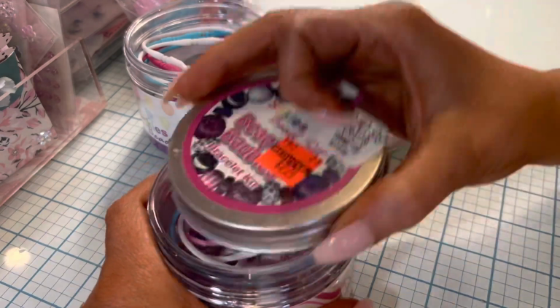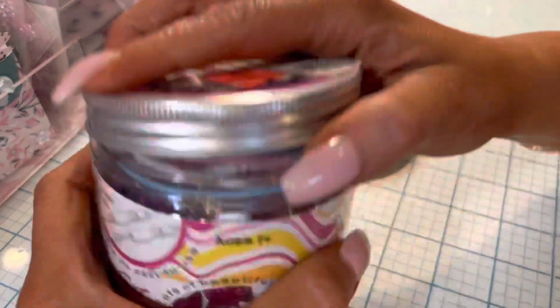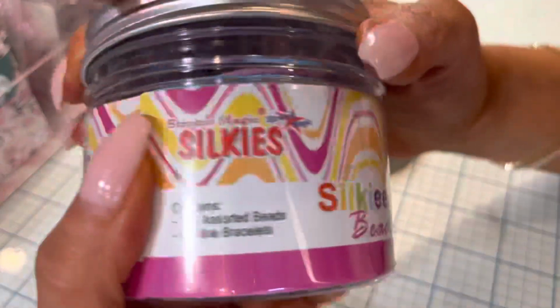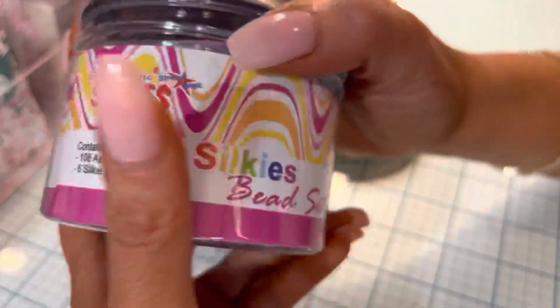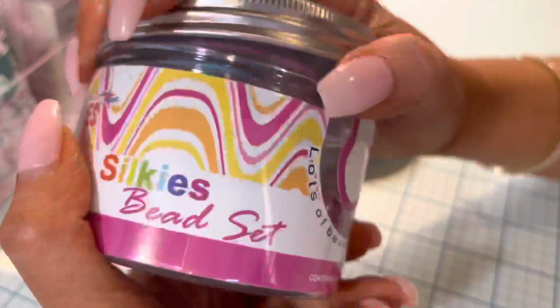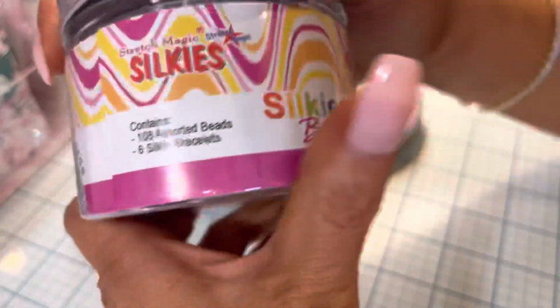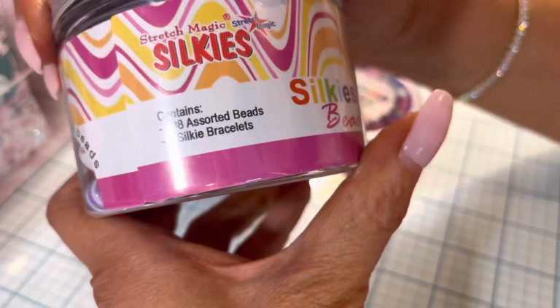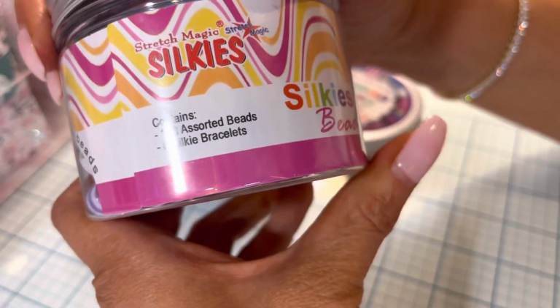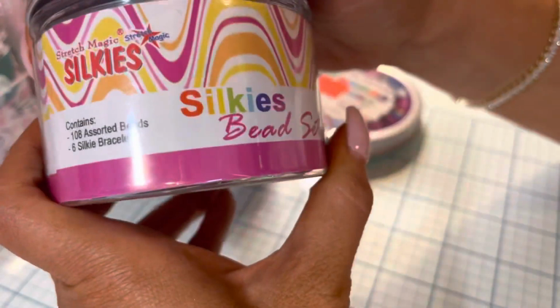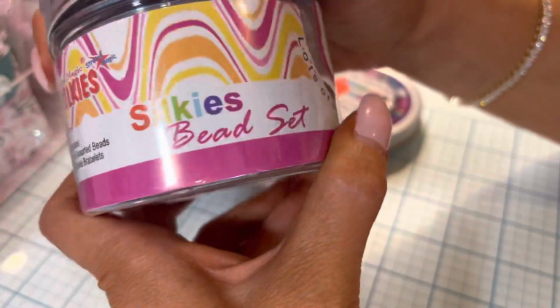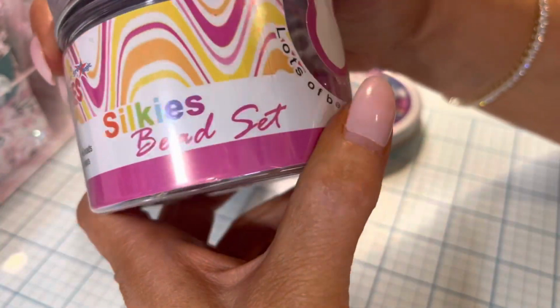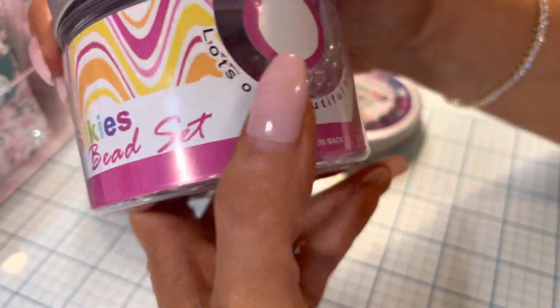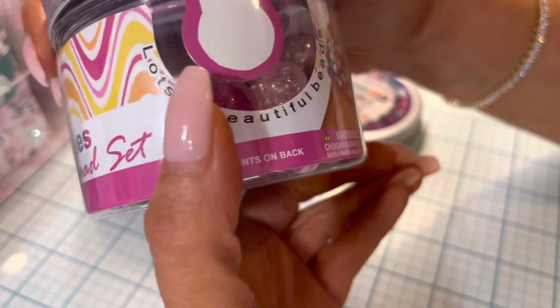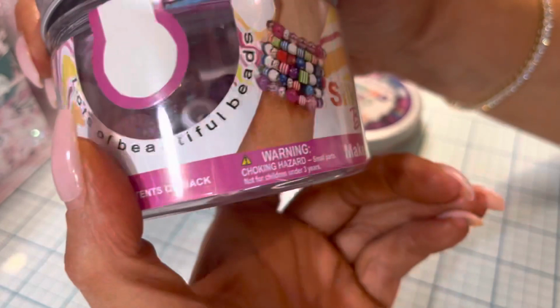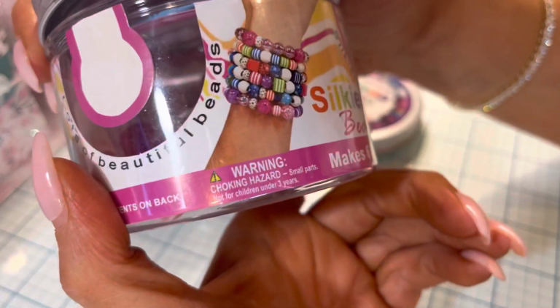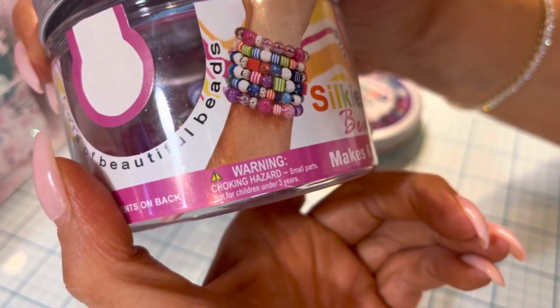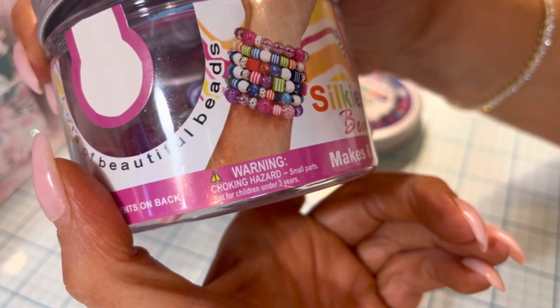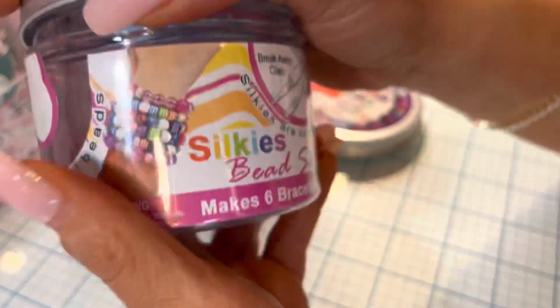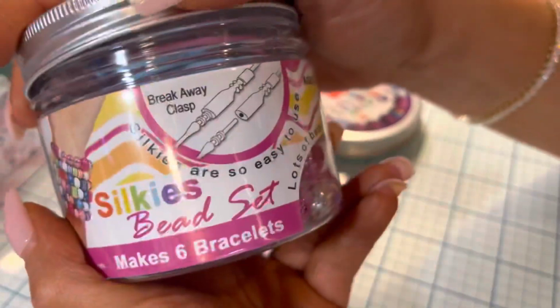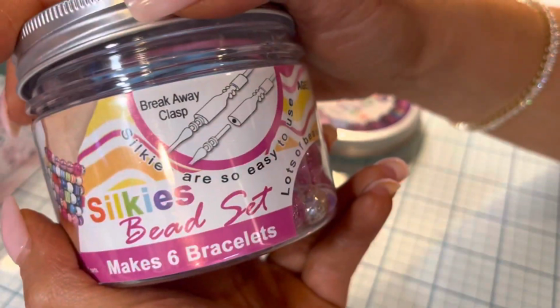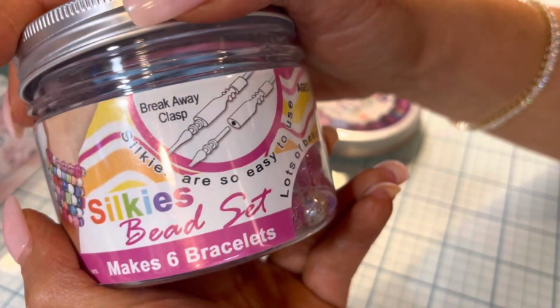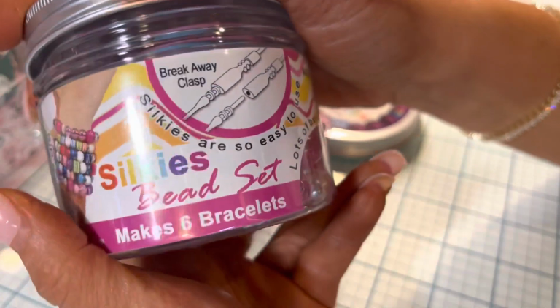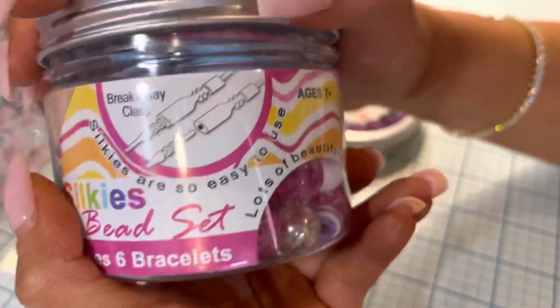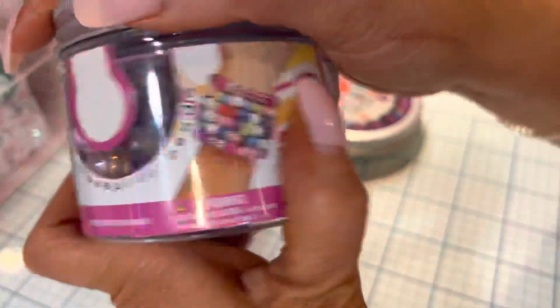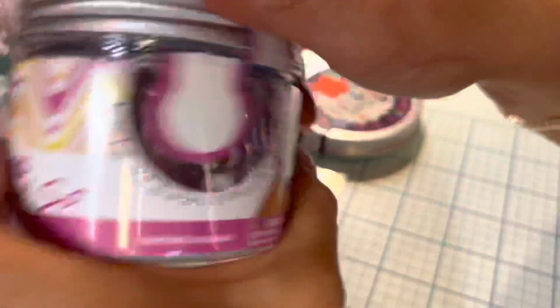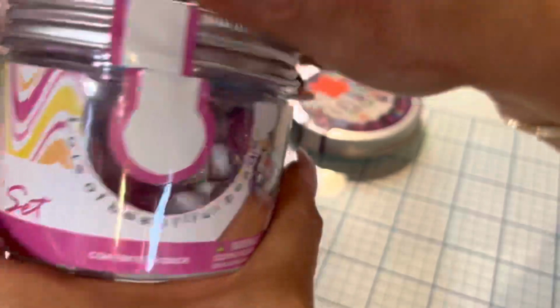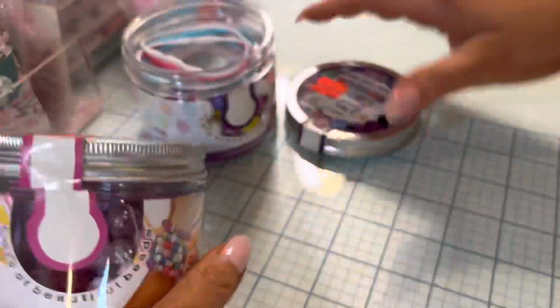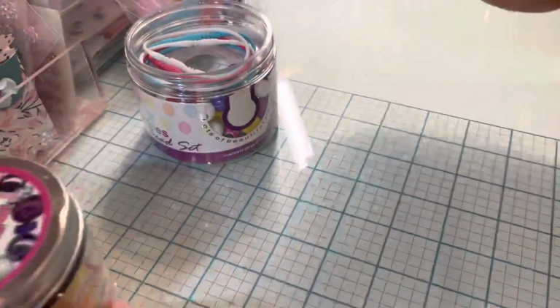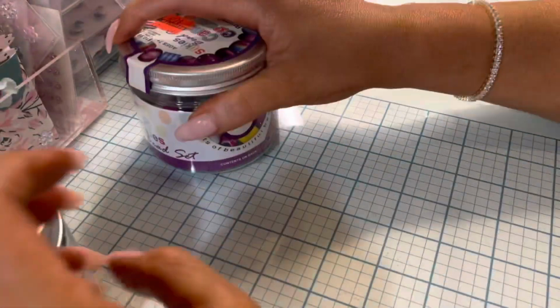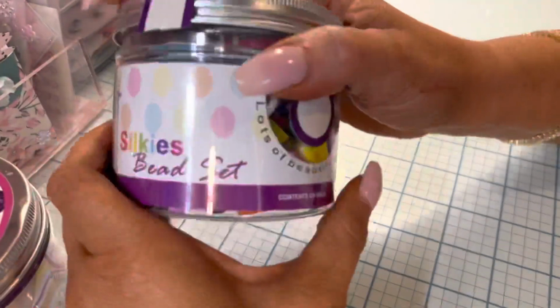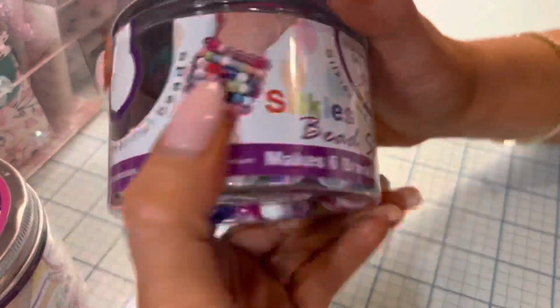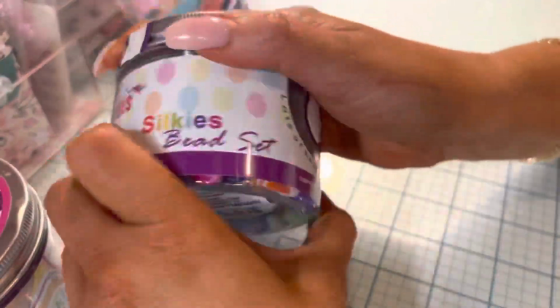Not bad — now I see. You can just... that's really neat. I didn't even look closely; I was just looking at the beads.